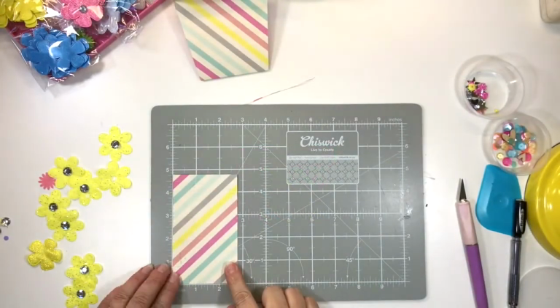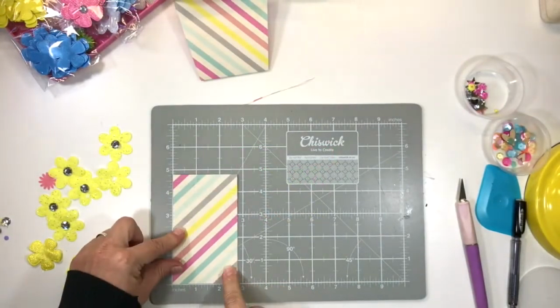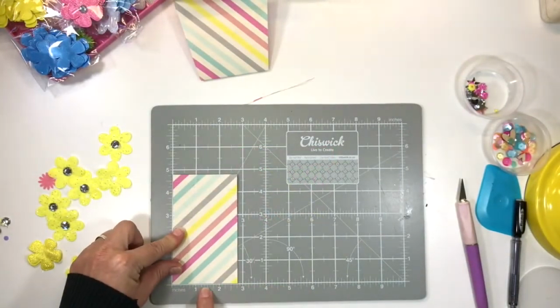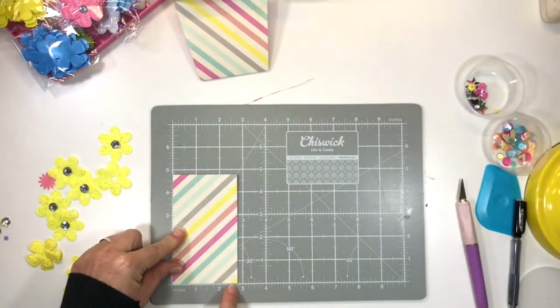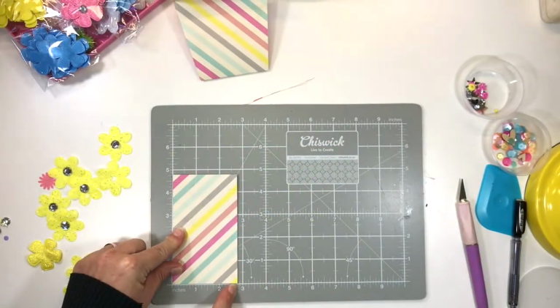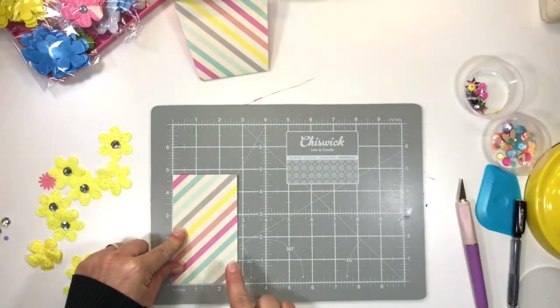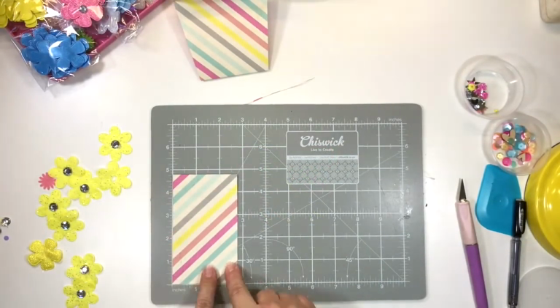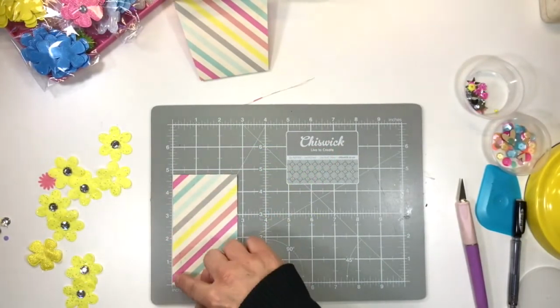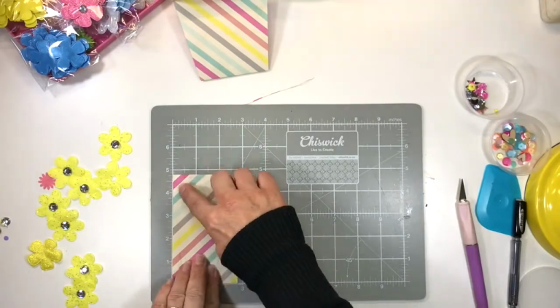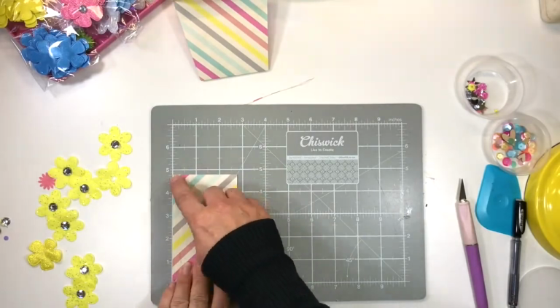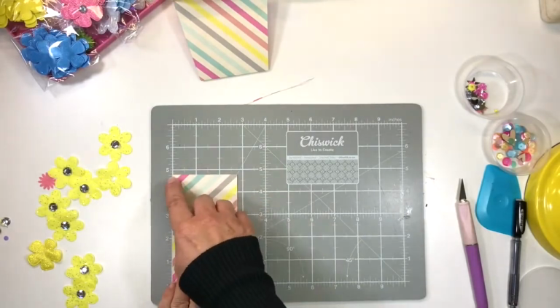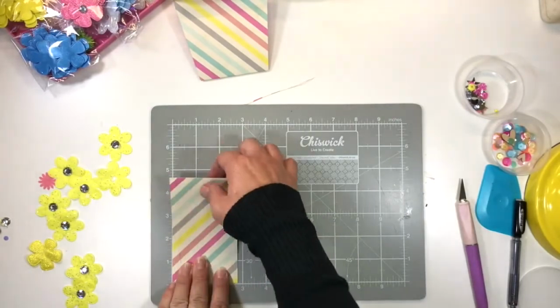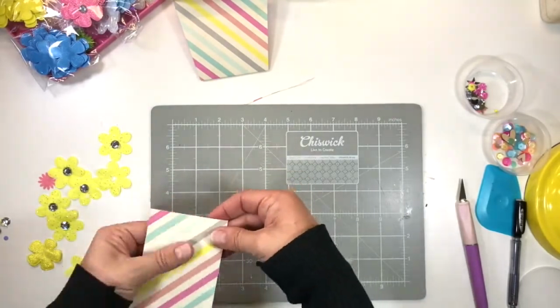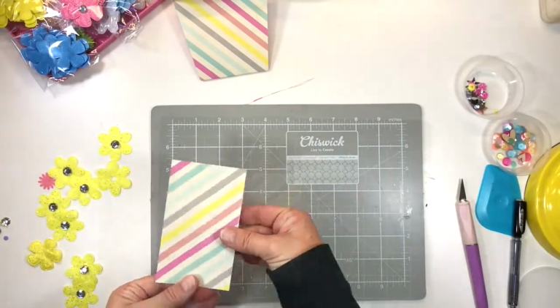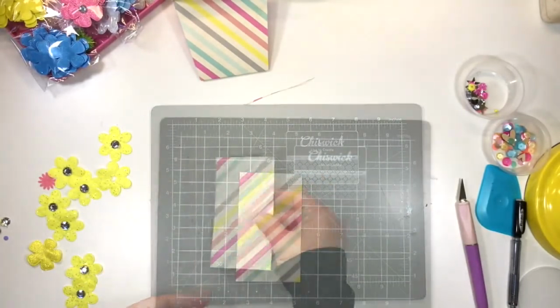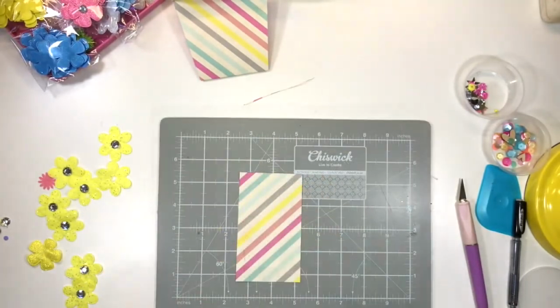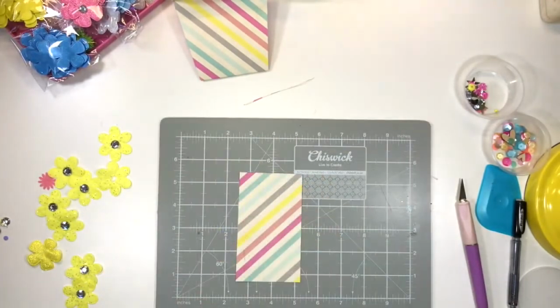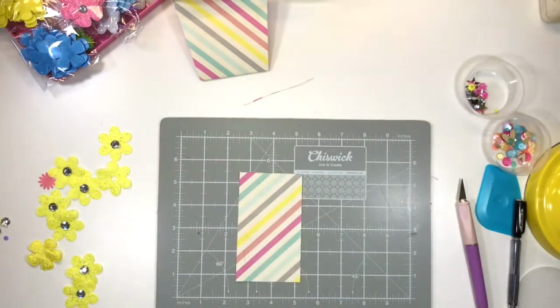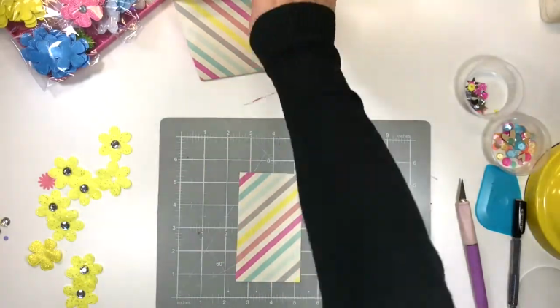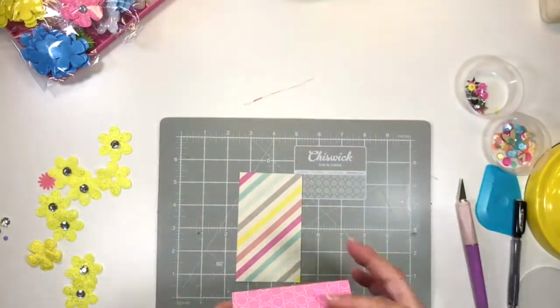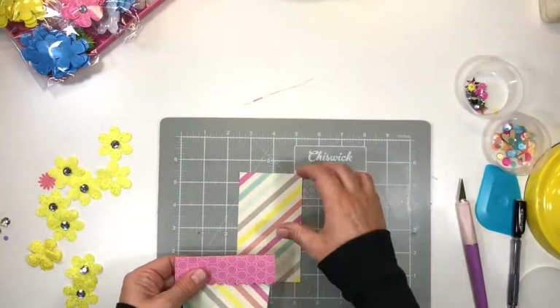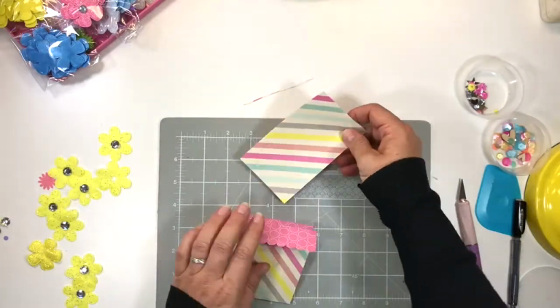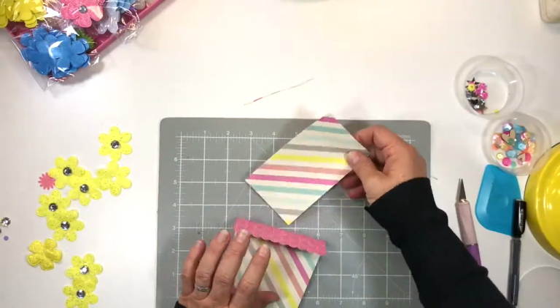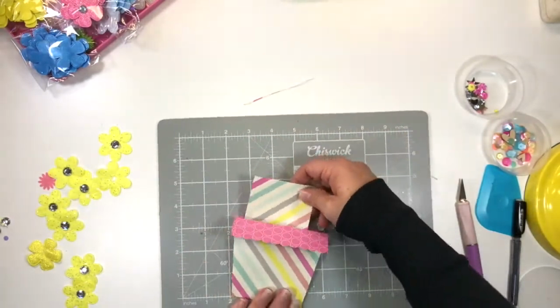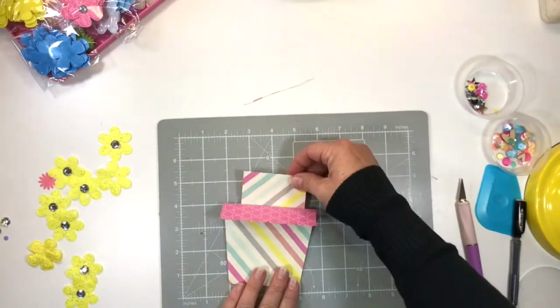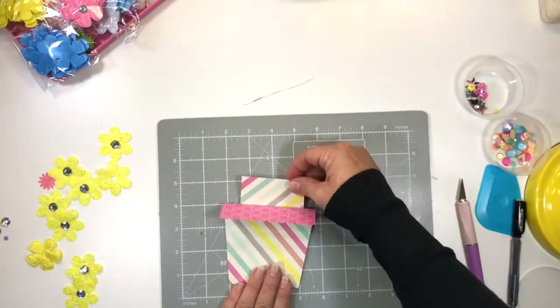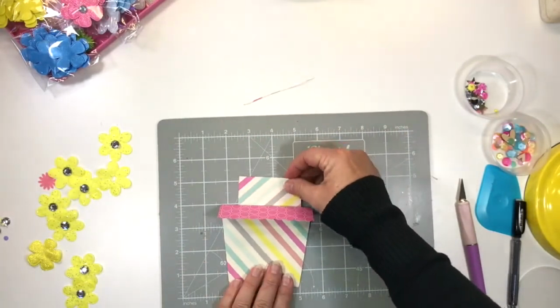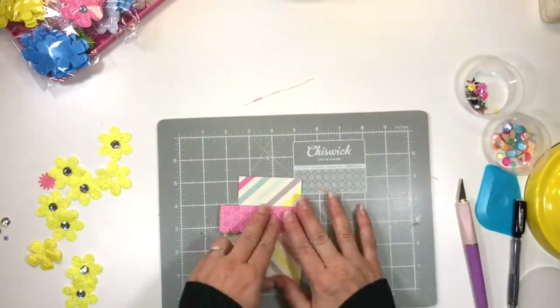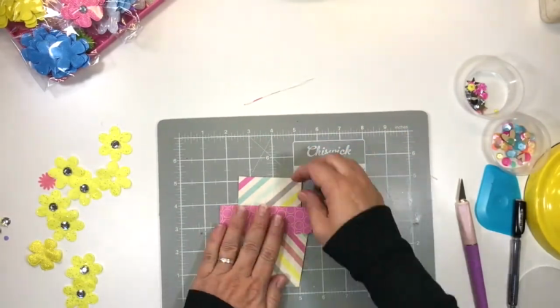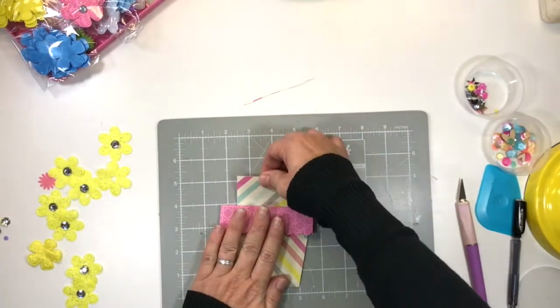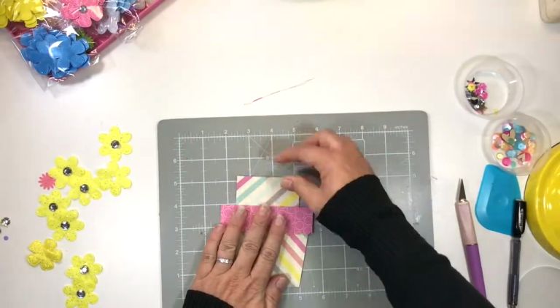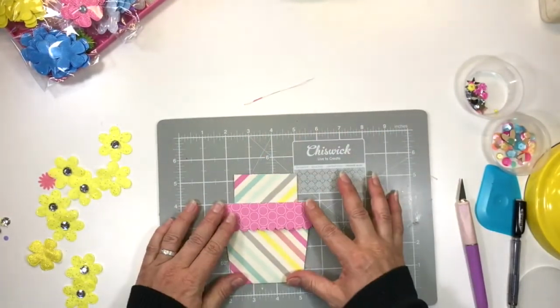Now we're going to cut the inside tag shape. It is 4.75 inches by 2.75 inches. You'll notice this fits exactly inside the little pot with enough room to slide in and out with ease.